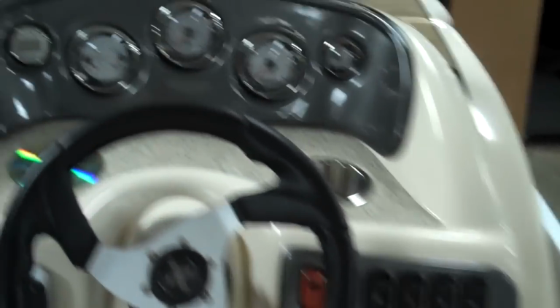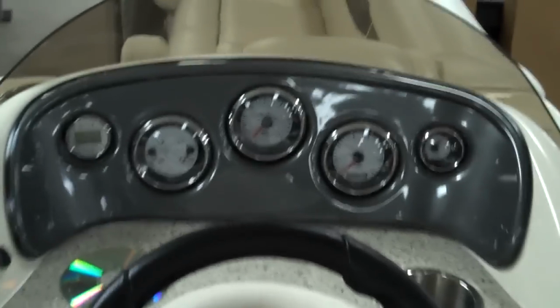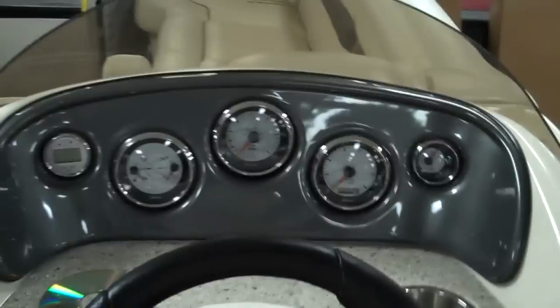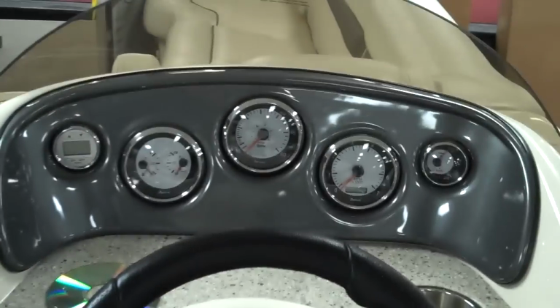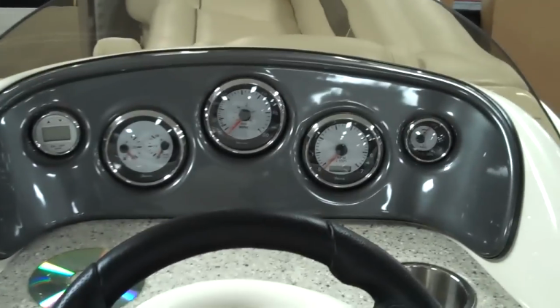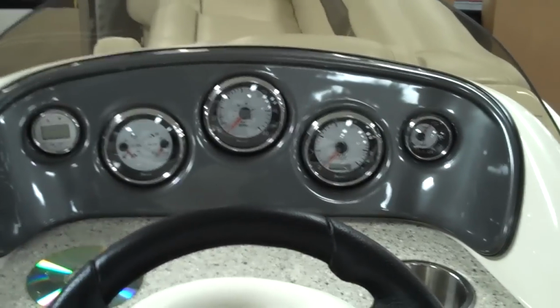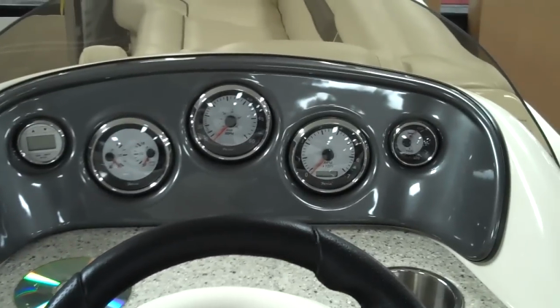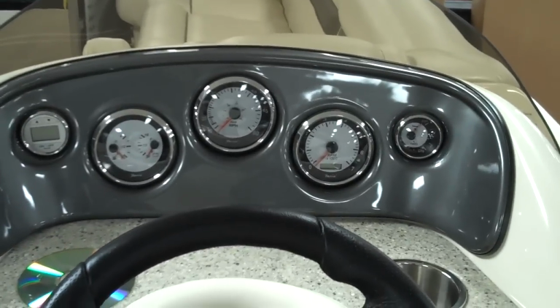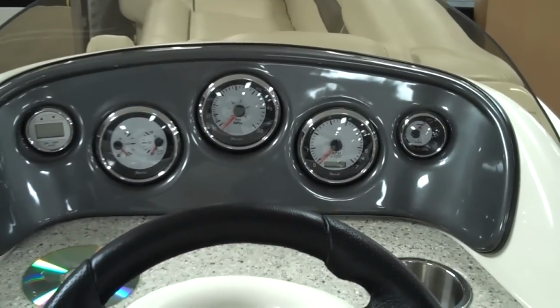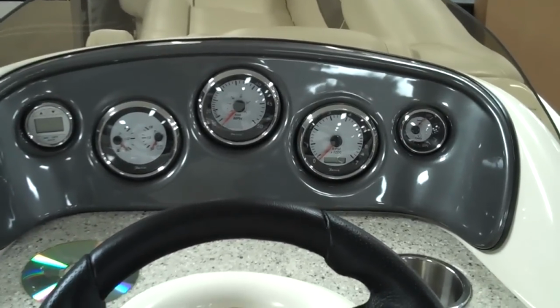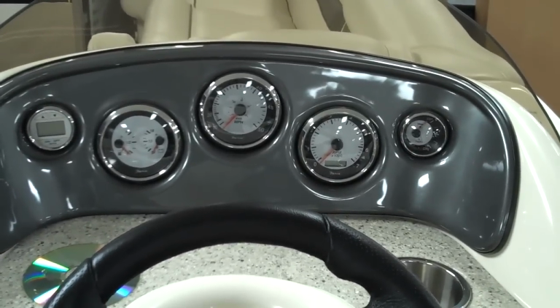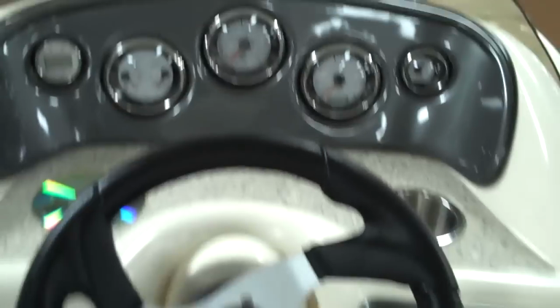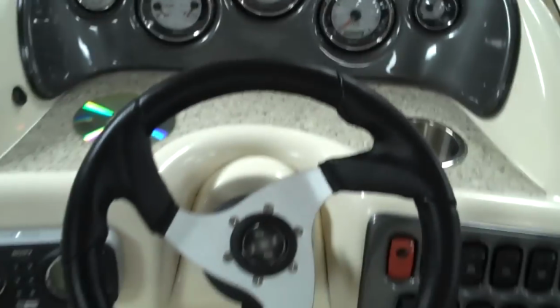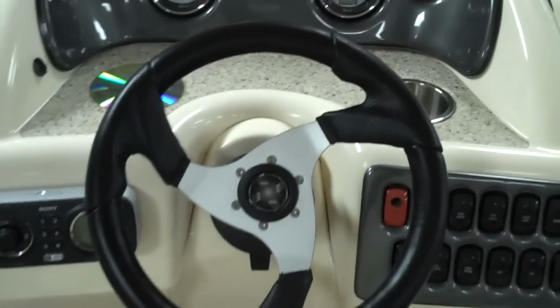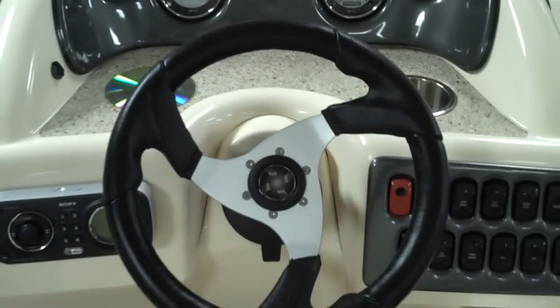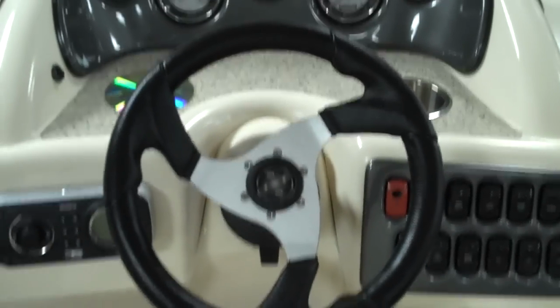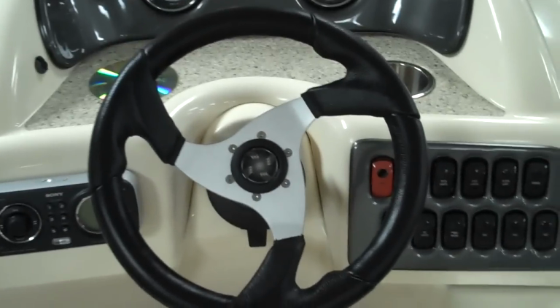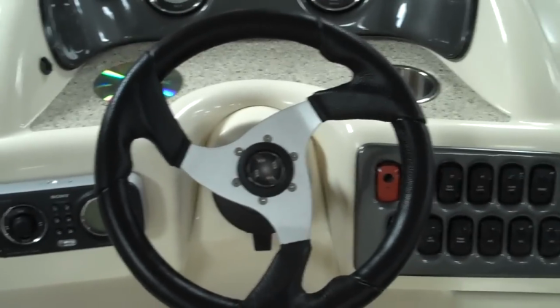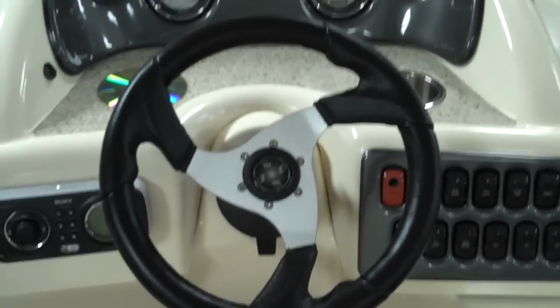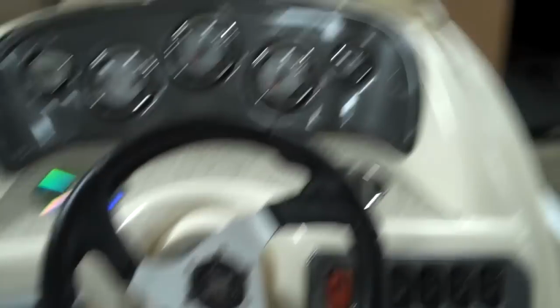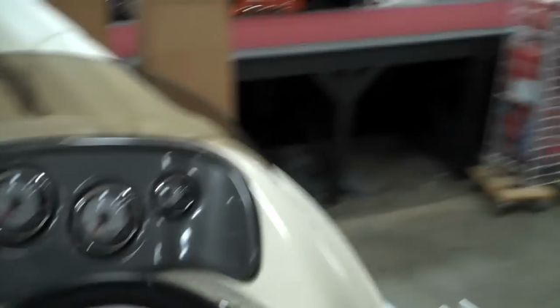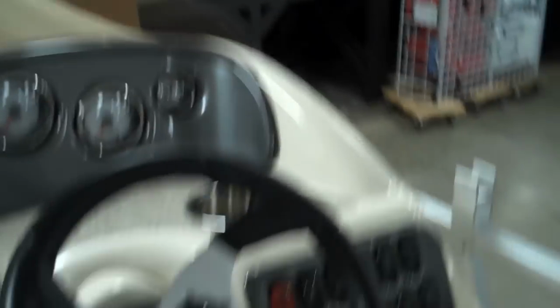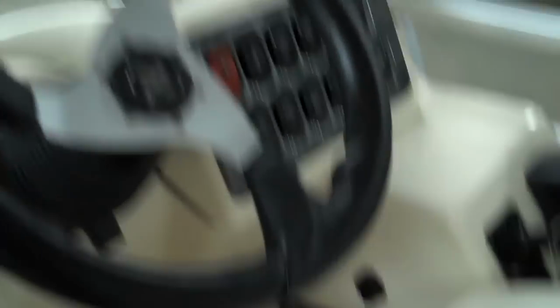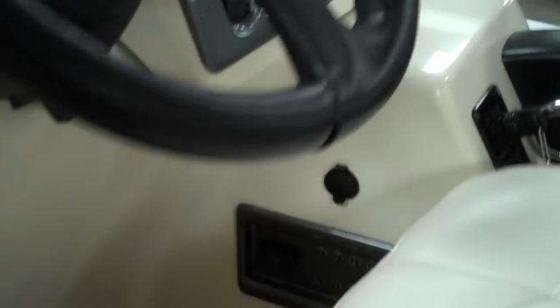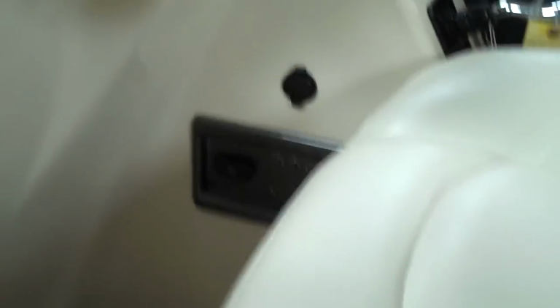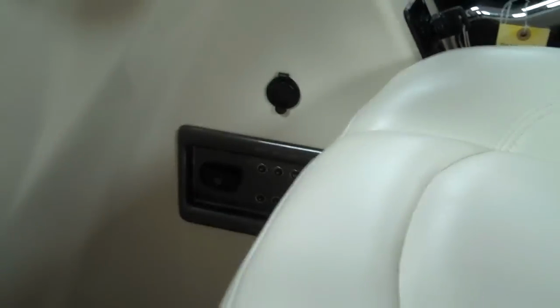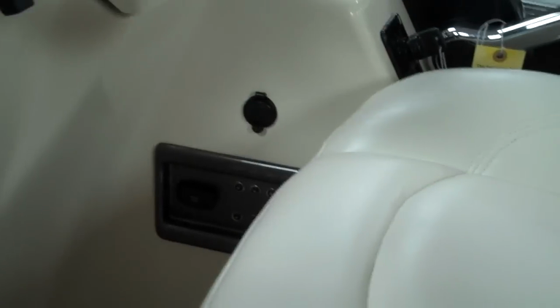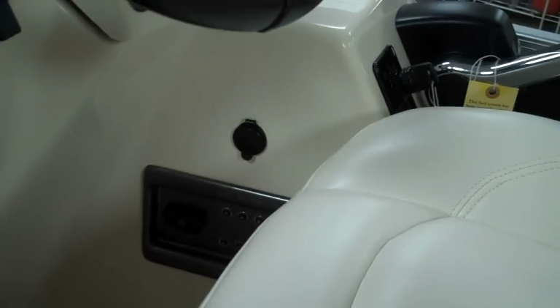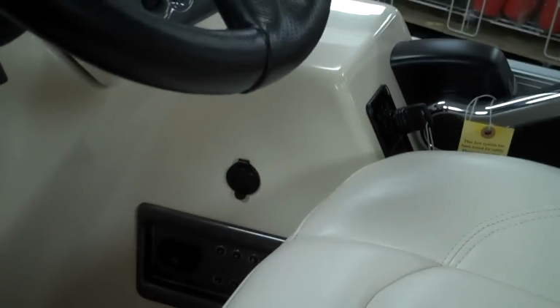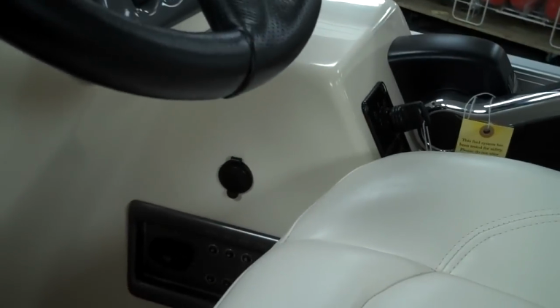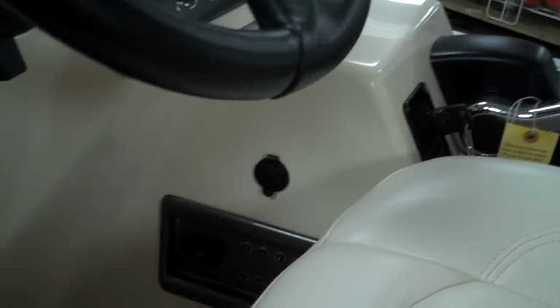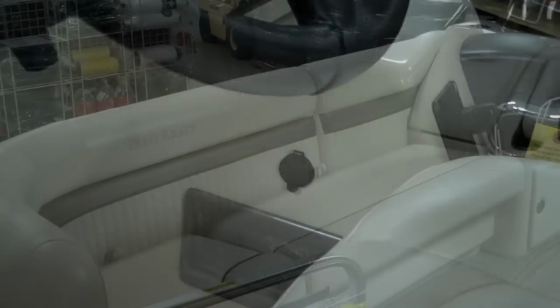You've got a full gauge cluster with RPM, hour meter, trim, and more. There's also tilt steering and hydraulic steering on this boat. You also have your master power switch, easily accessible, and it's walled for any accessories you want to put on it.